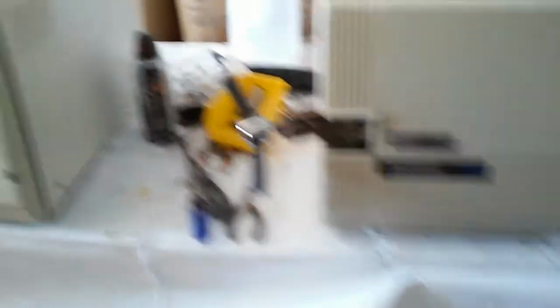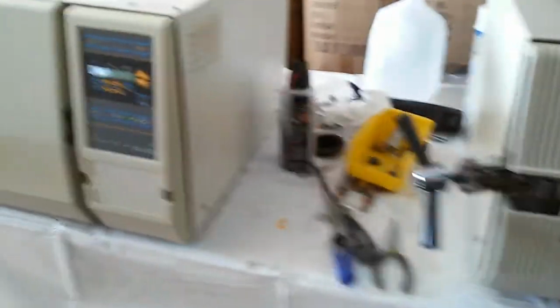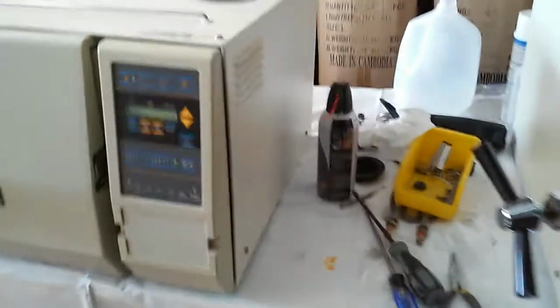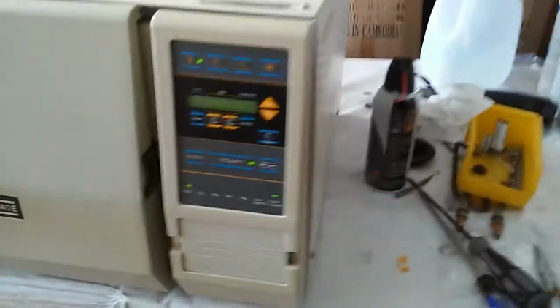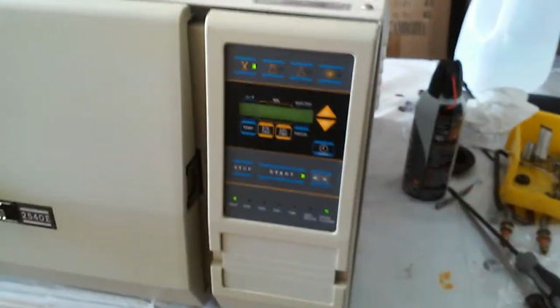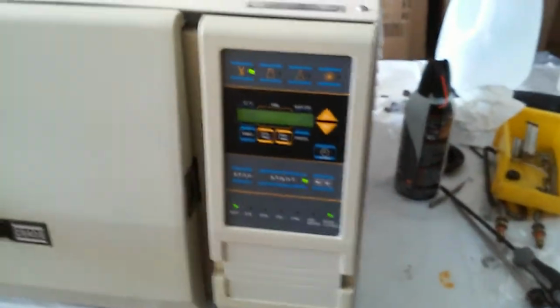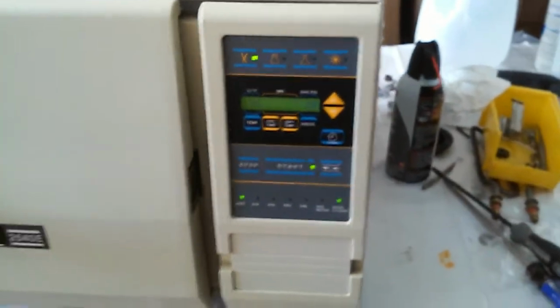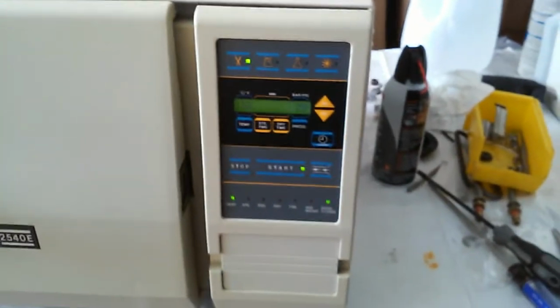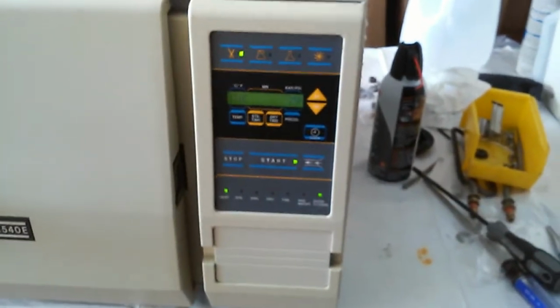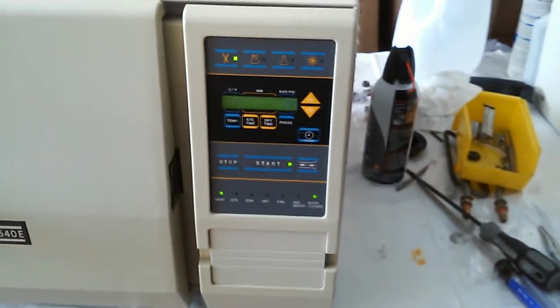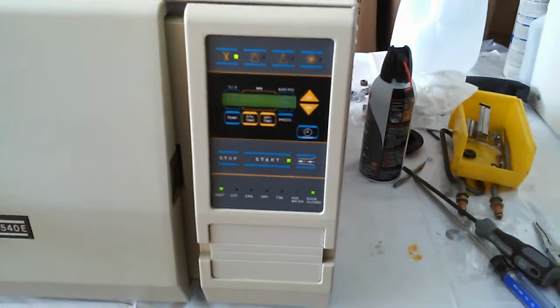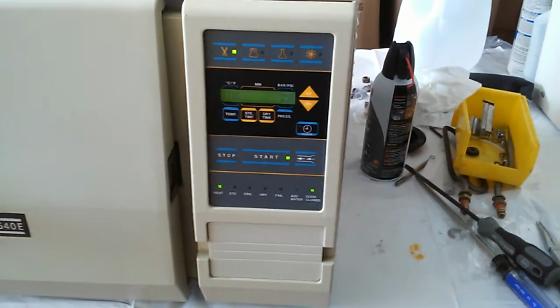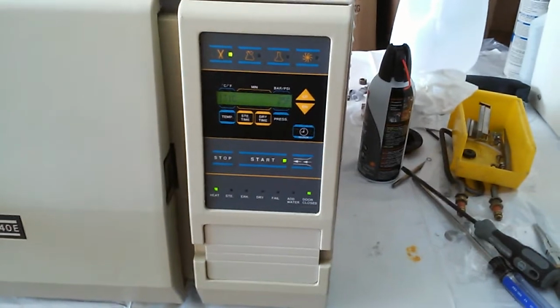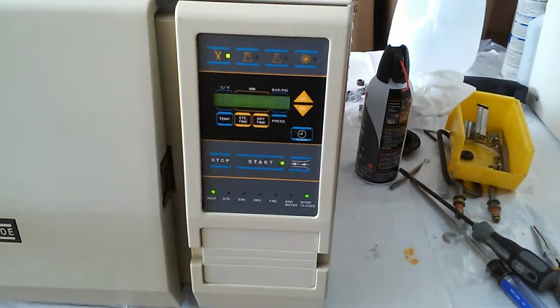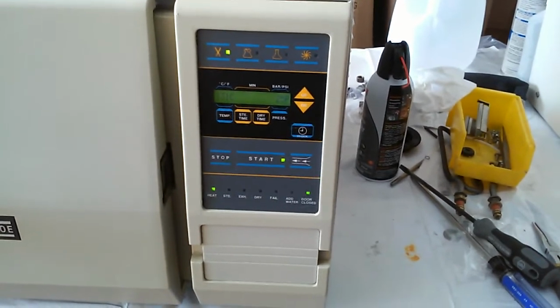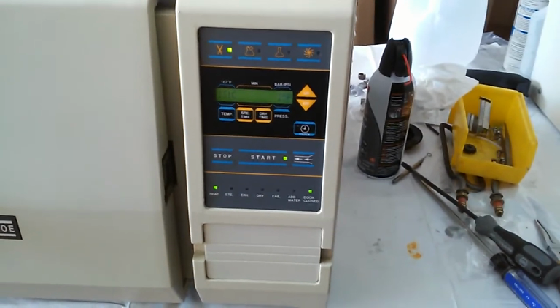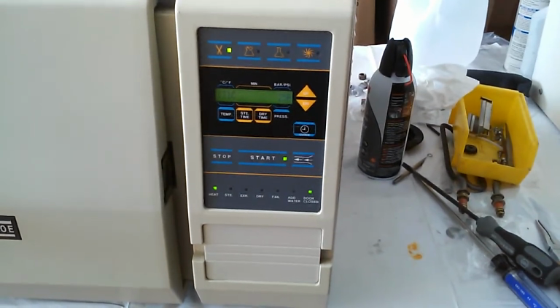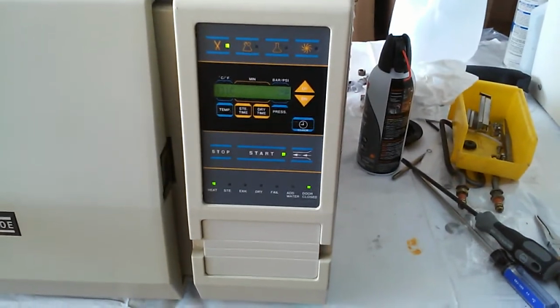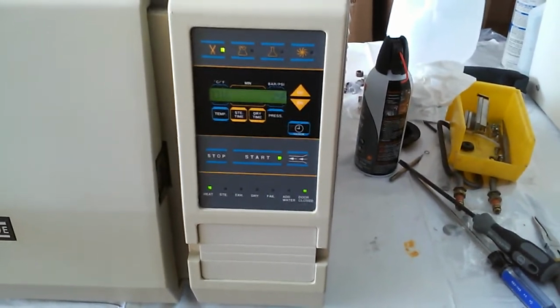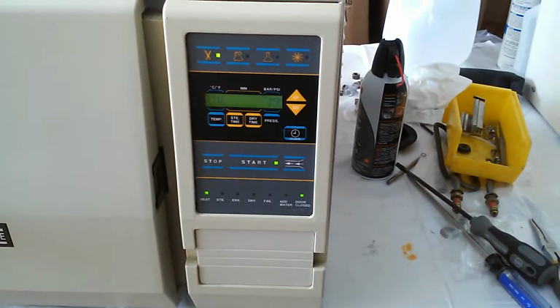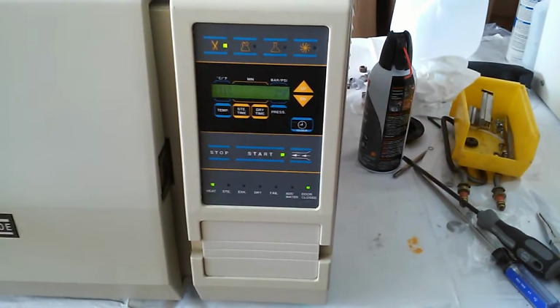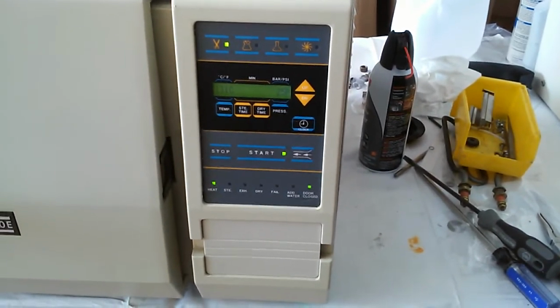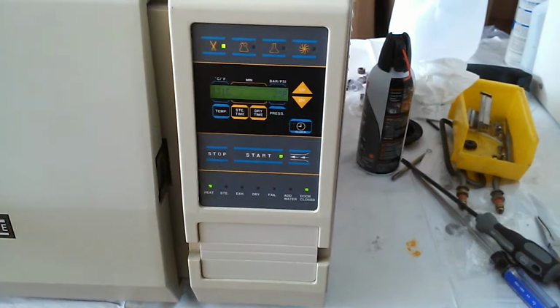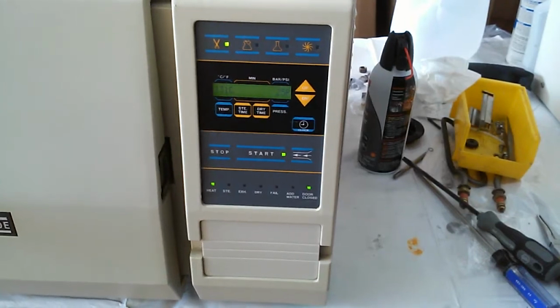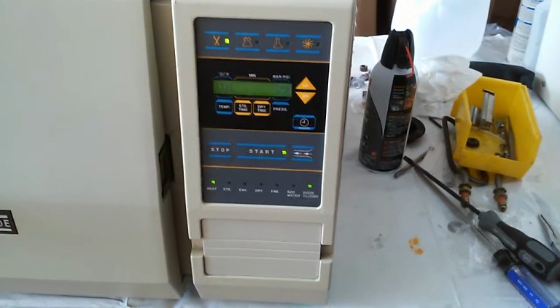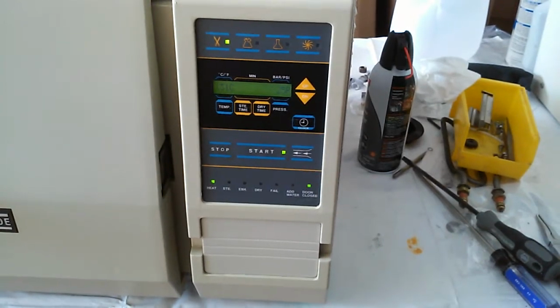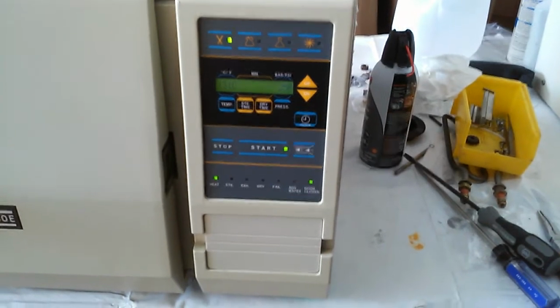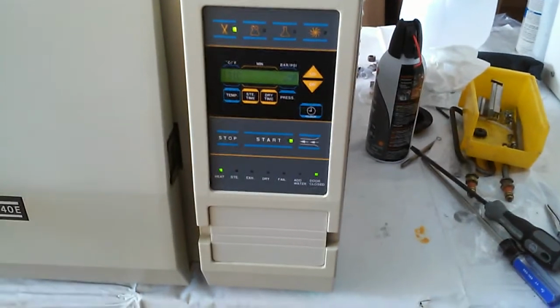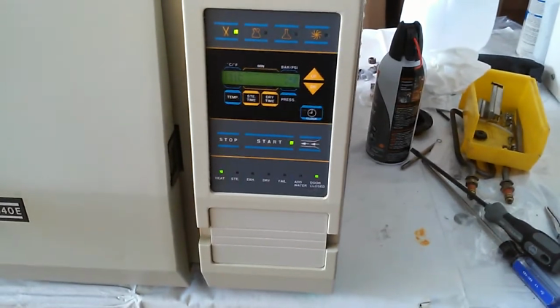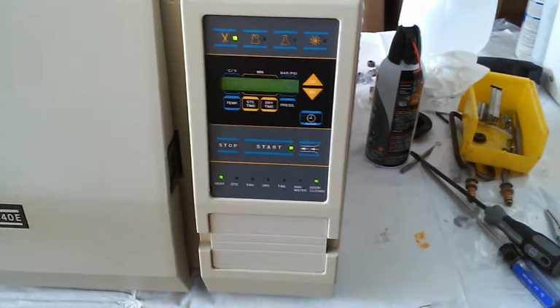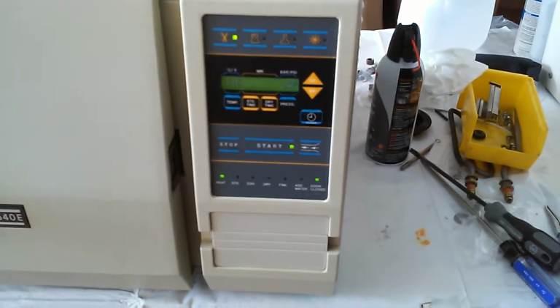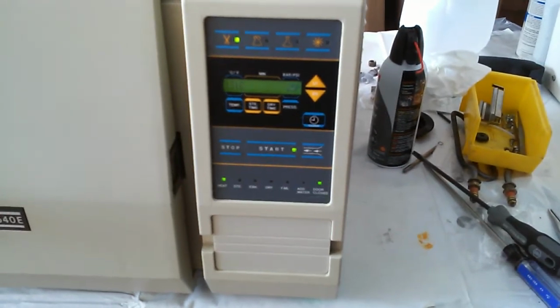On this automatic machine, the control panel on the right side is everything digital. You just push the button — it's very simple. Normally, after you first set up, you just push that button and it will start to work for you.